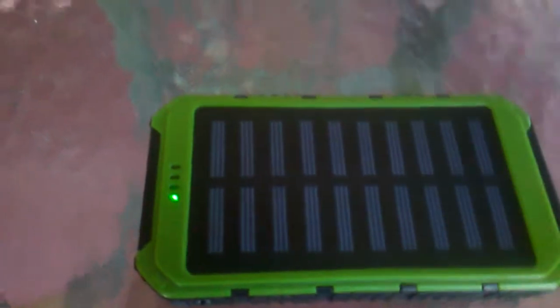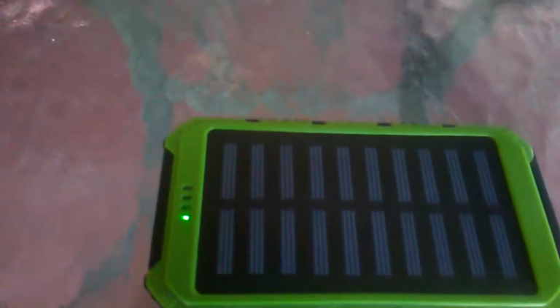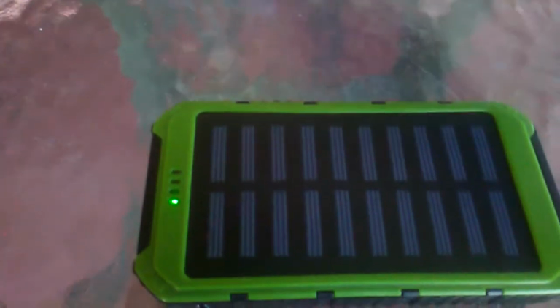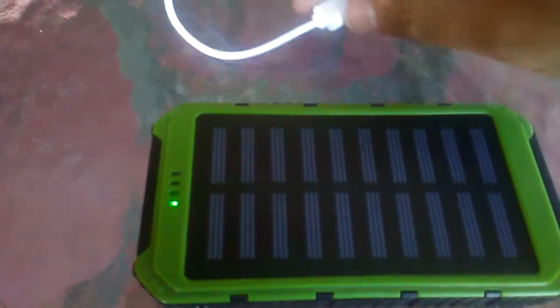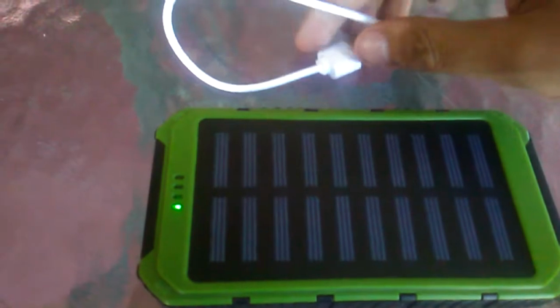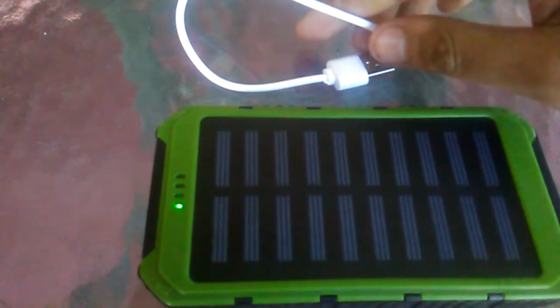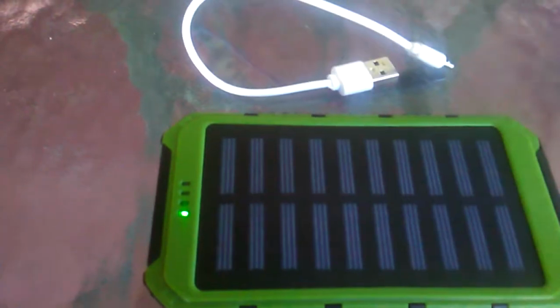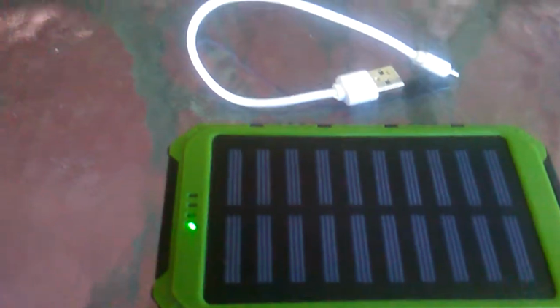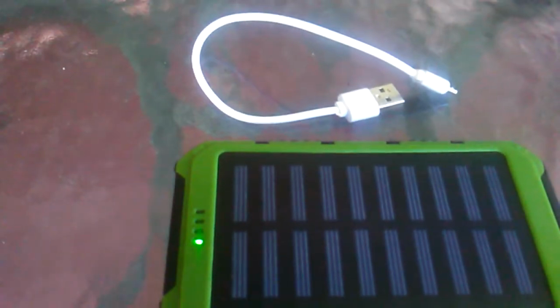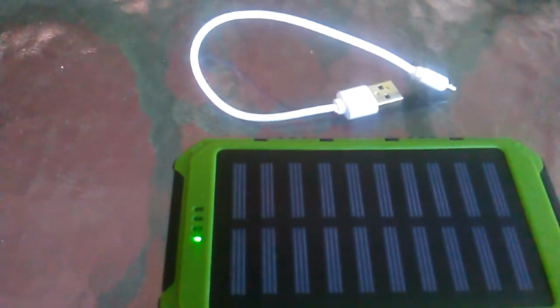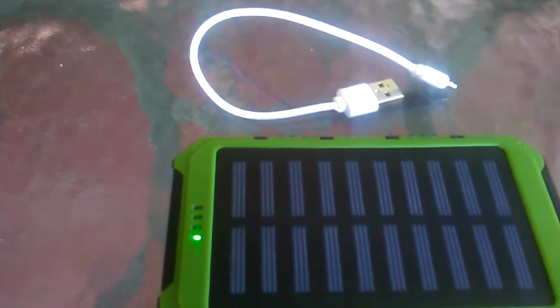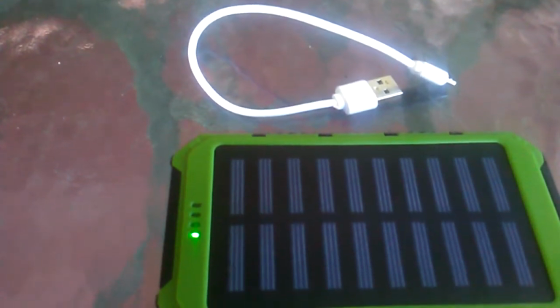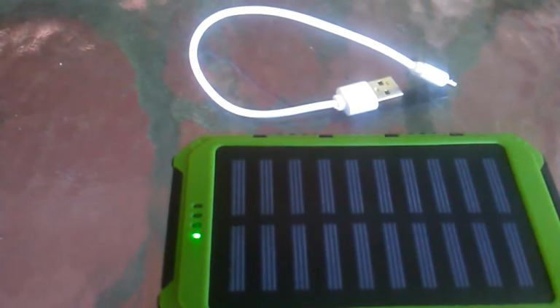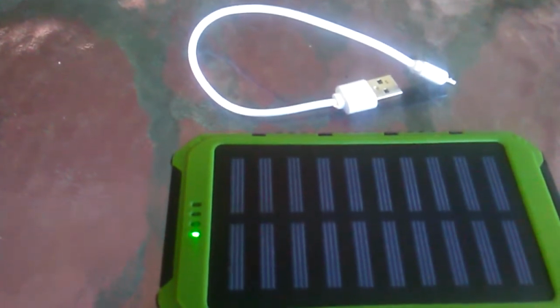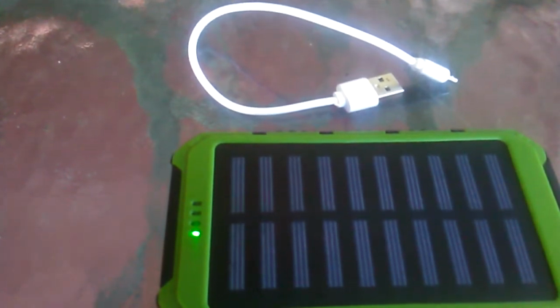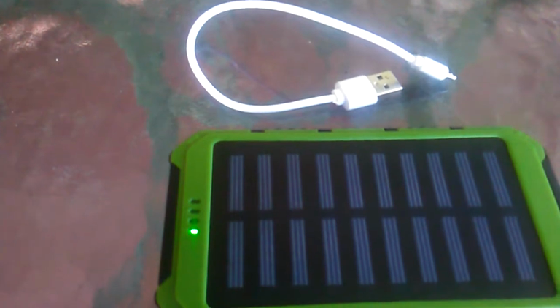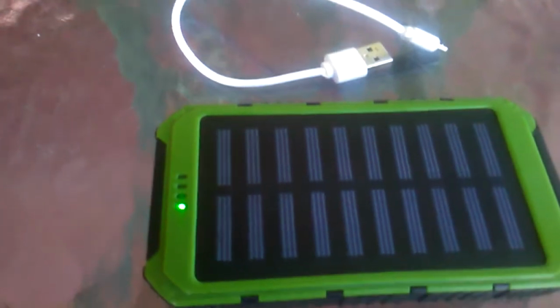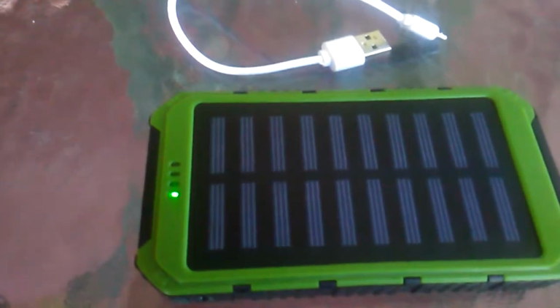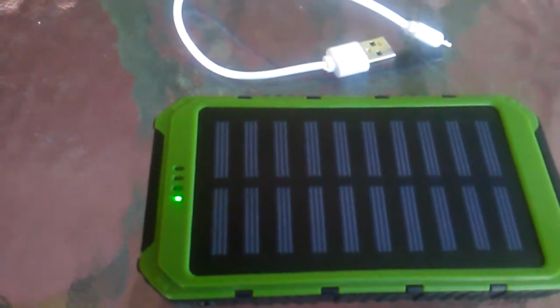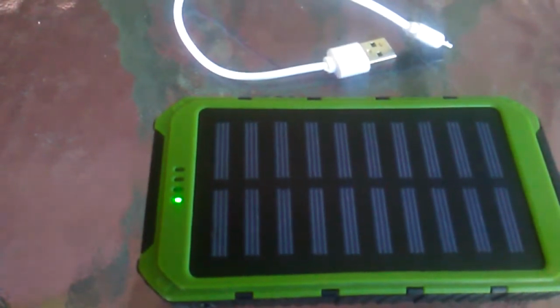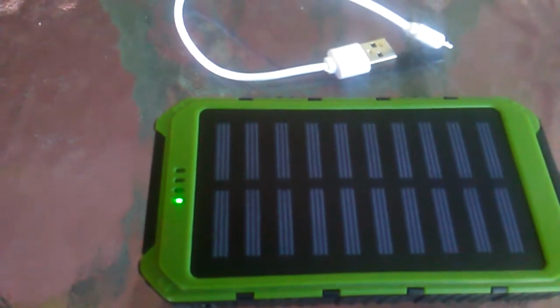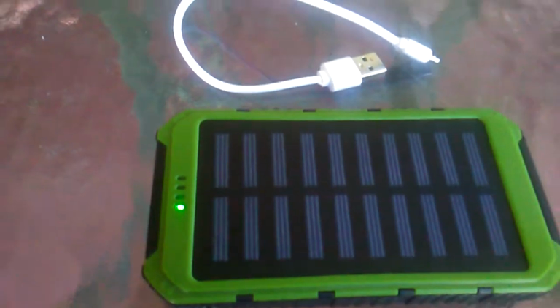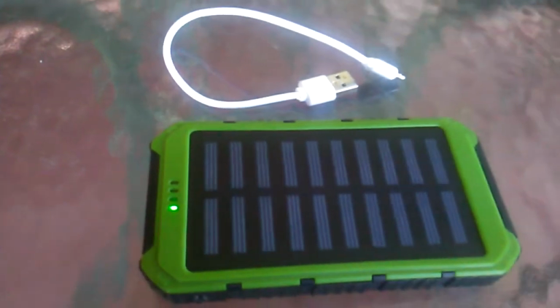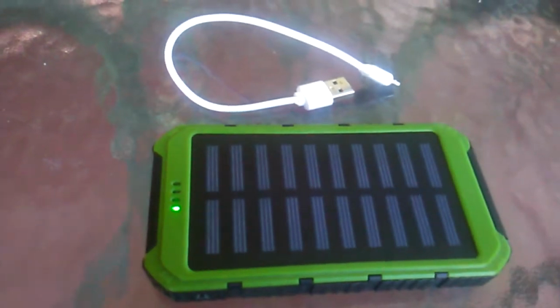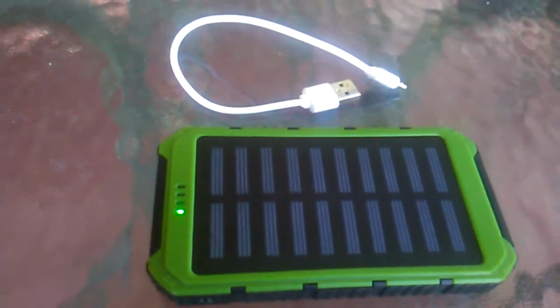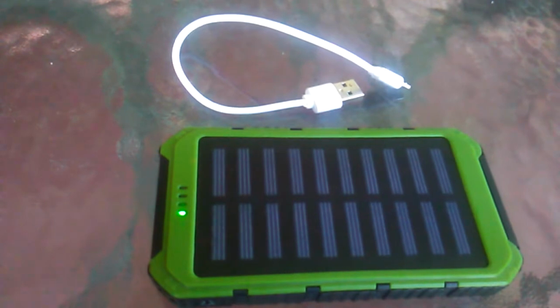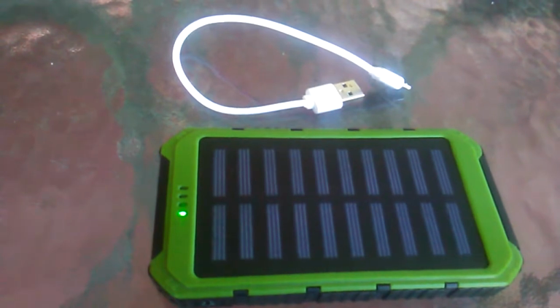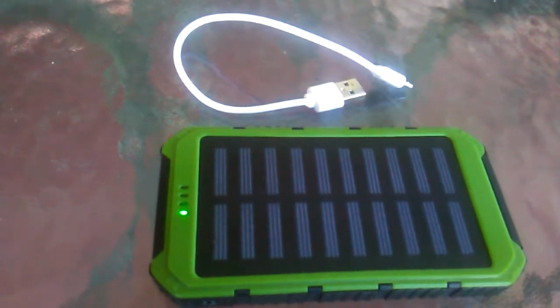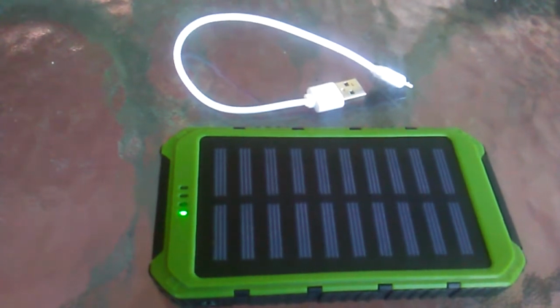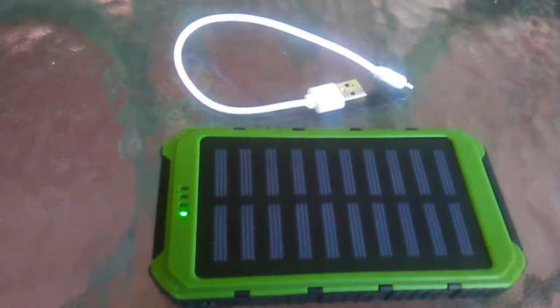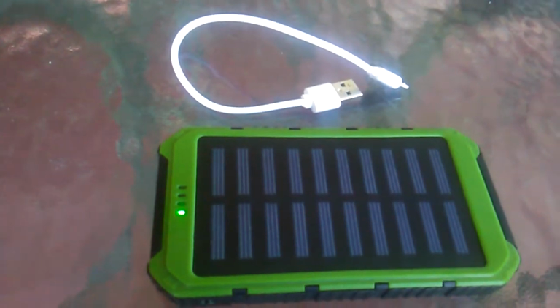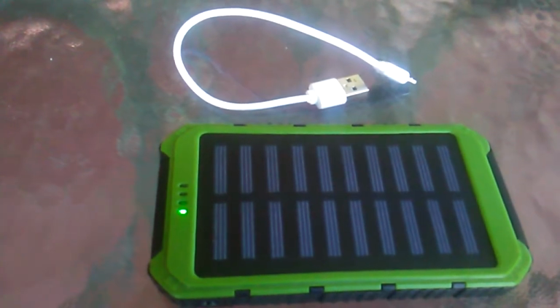It also came with this little charger right here, which is pretty cool — you can use it to charge the thing because it comes half charged in the mail. I got it for like 8 bucks on eBay but now it's like 12 something.